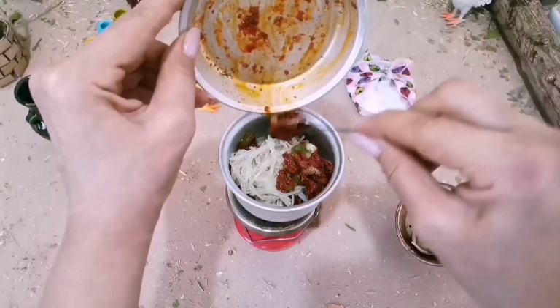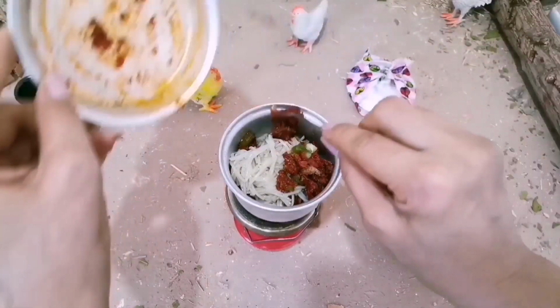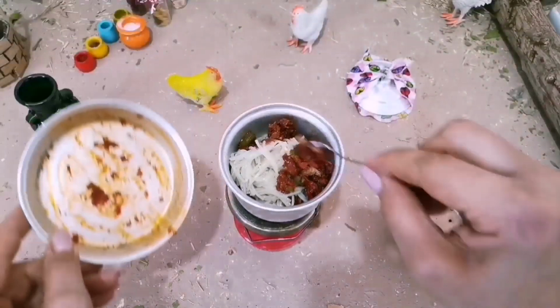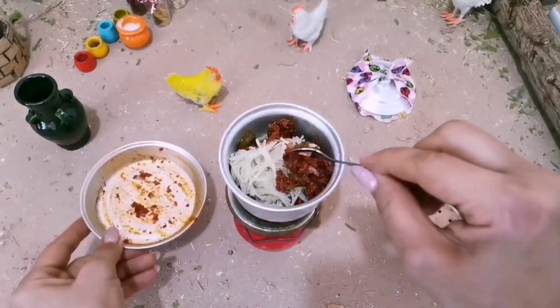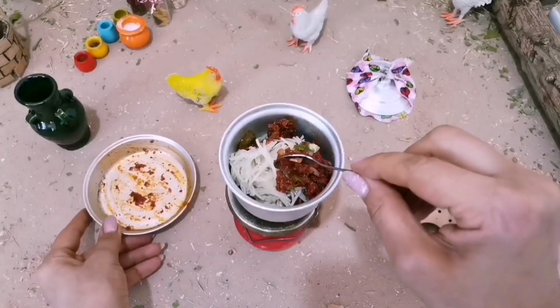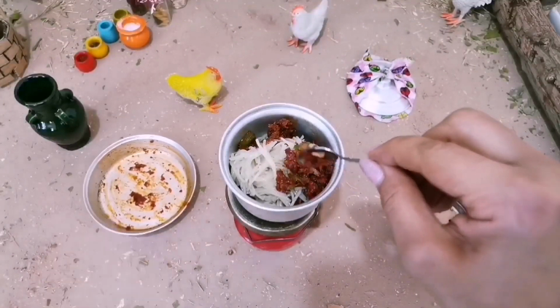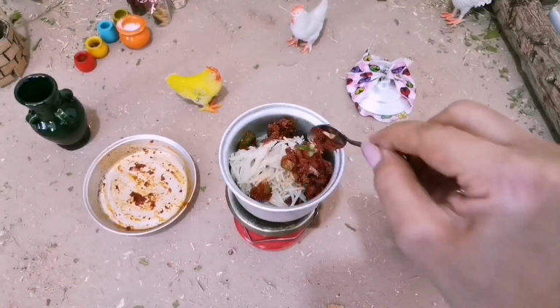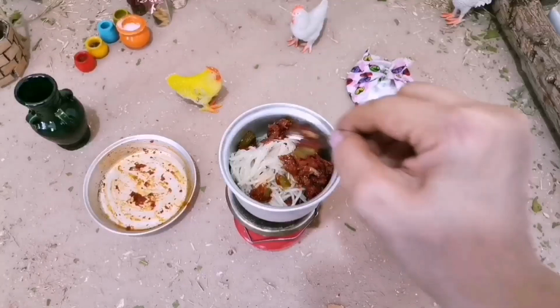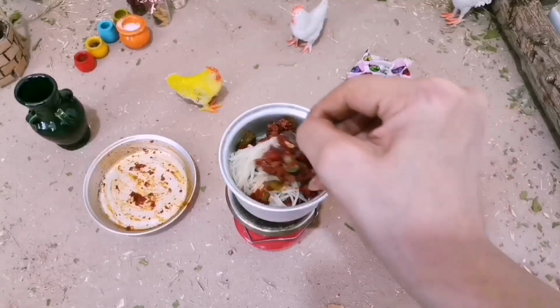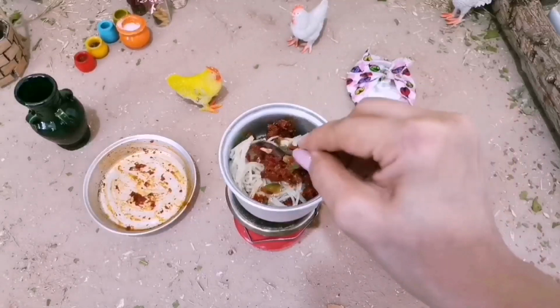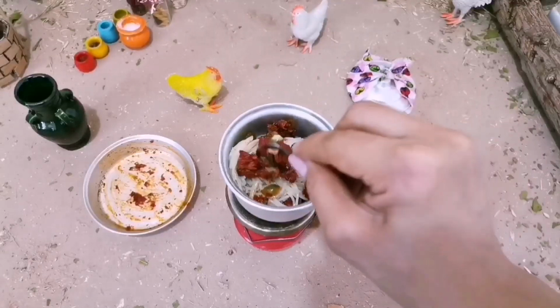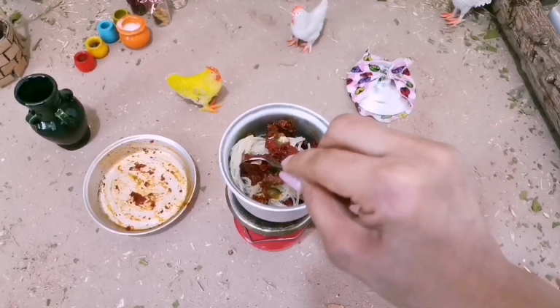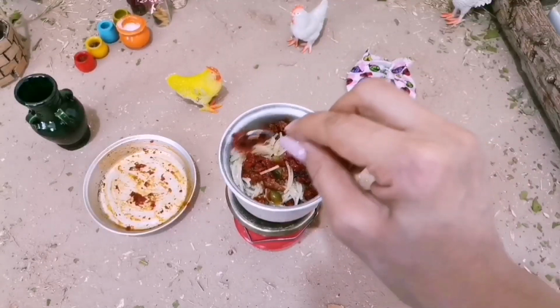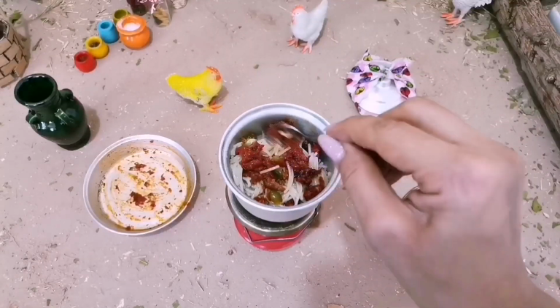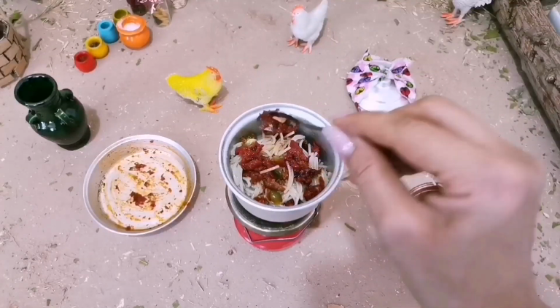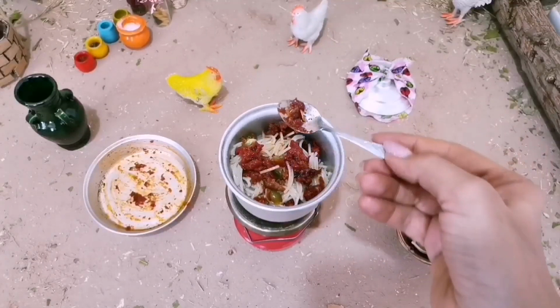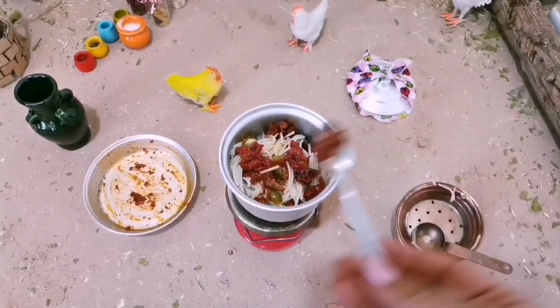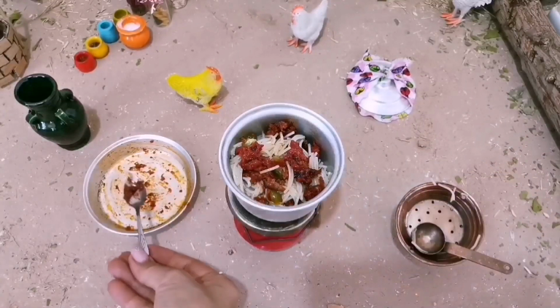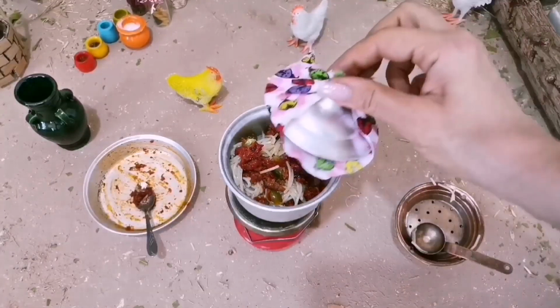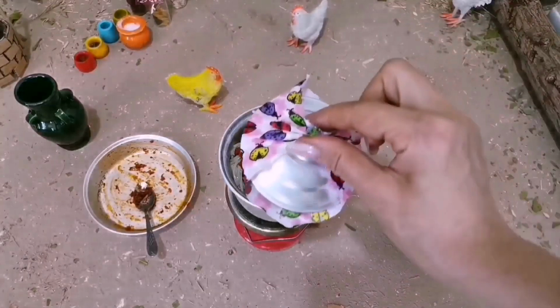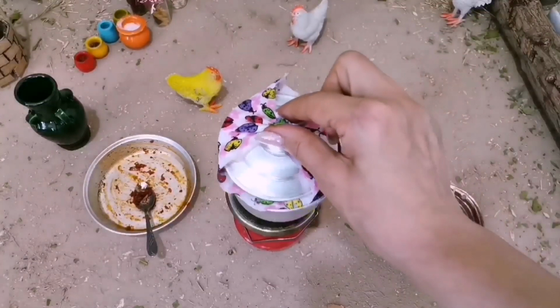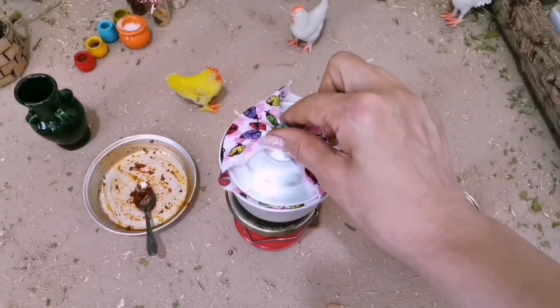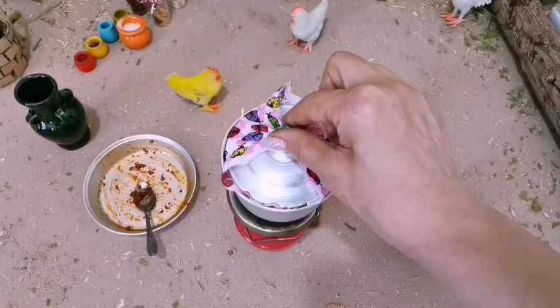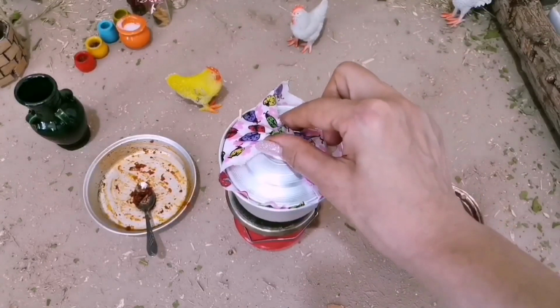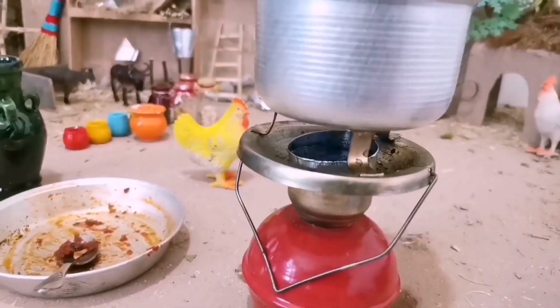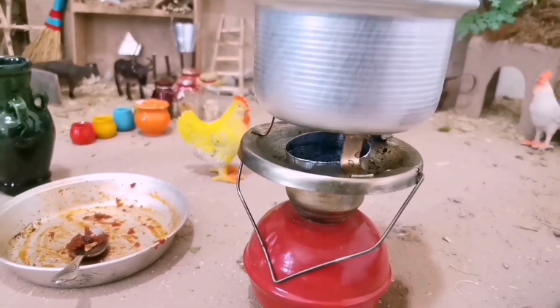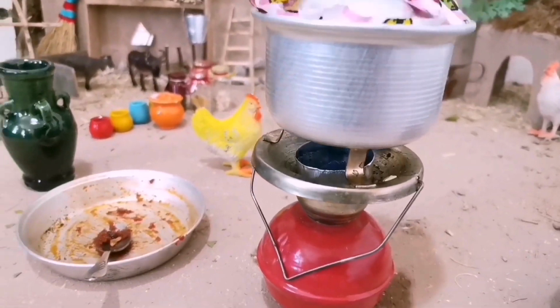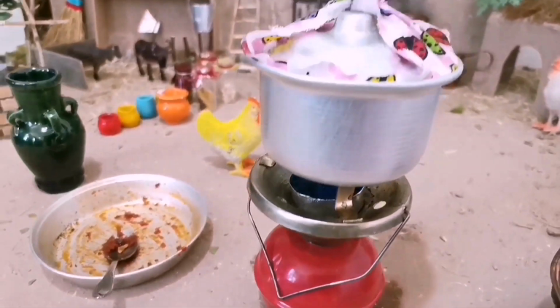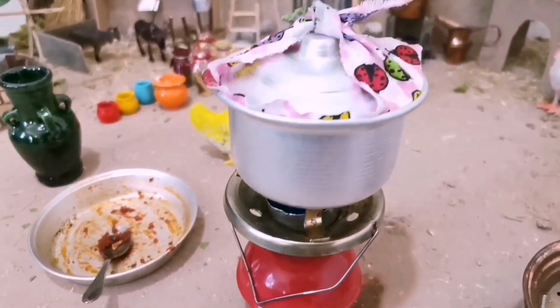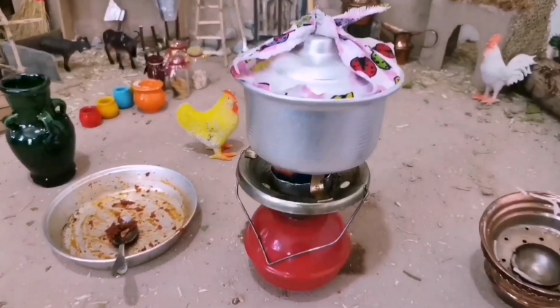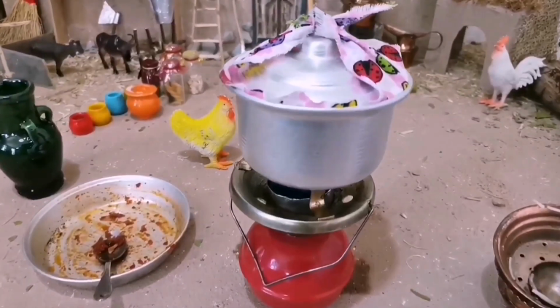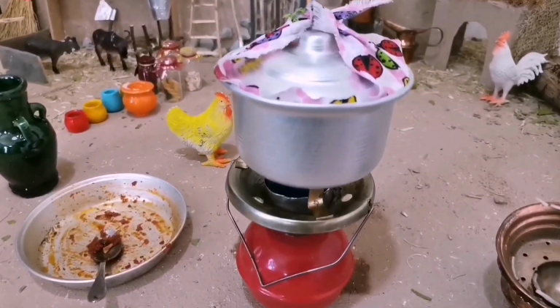4 bowls of flour, 1 cup of pork, 2 cups of flour, 1 cup of flour.